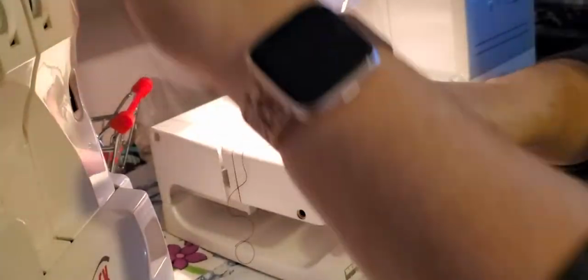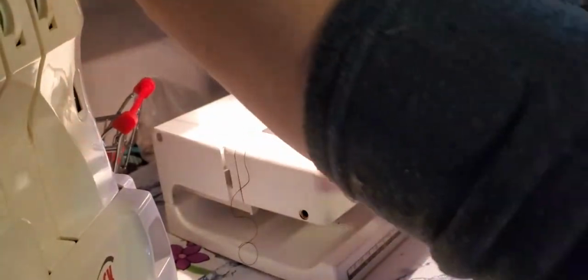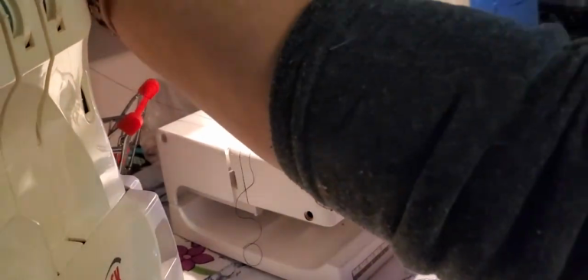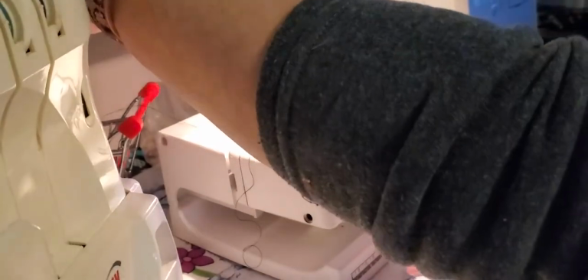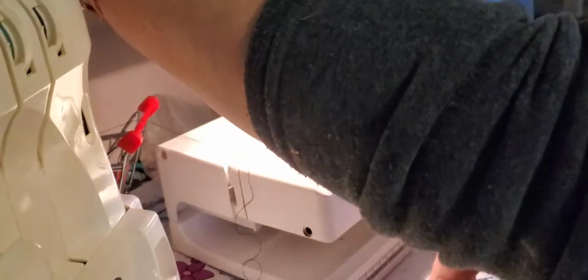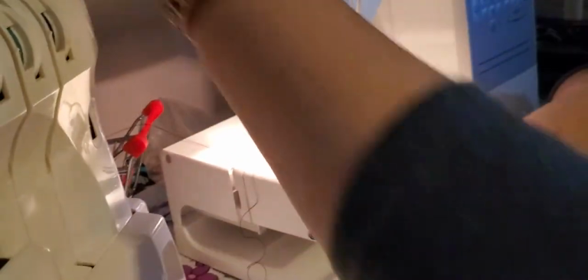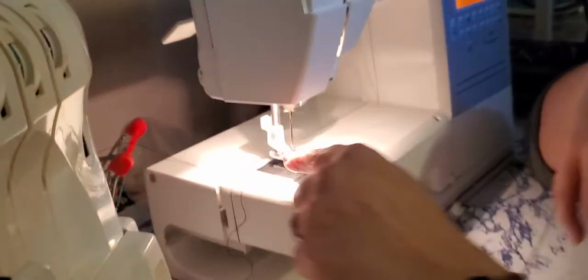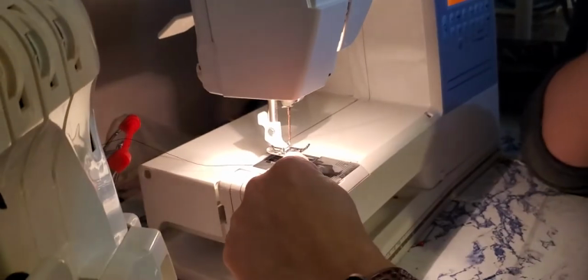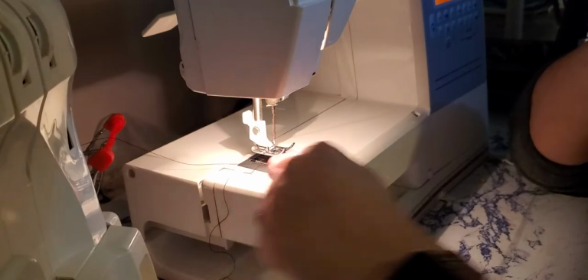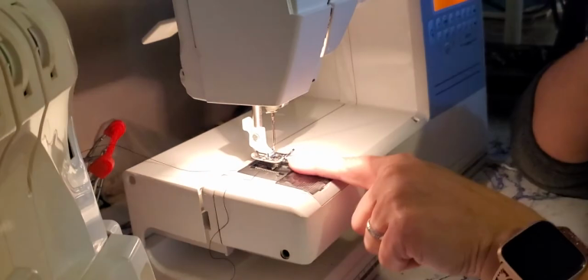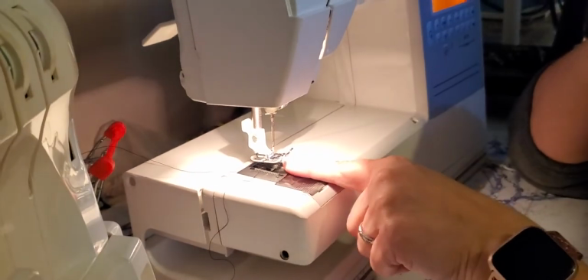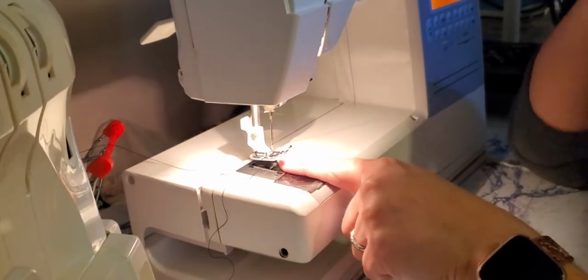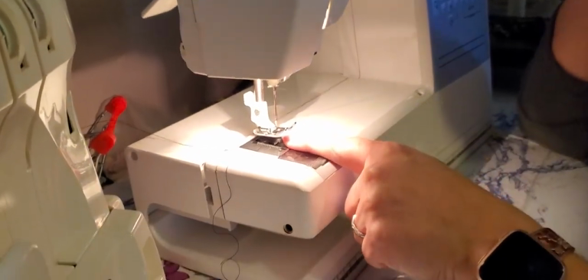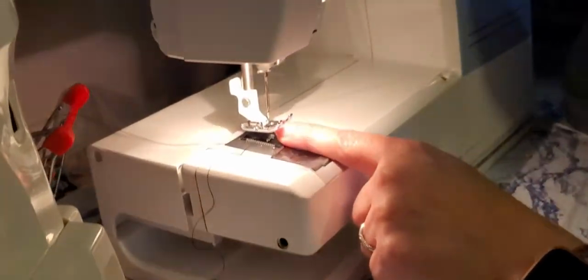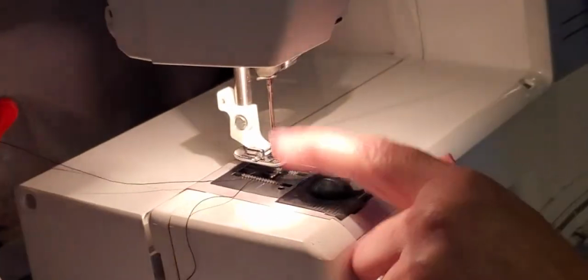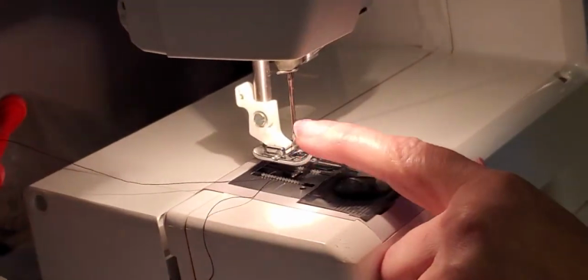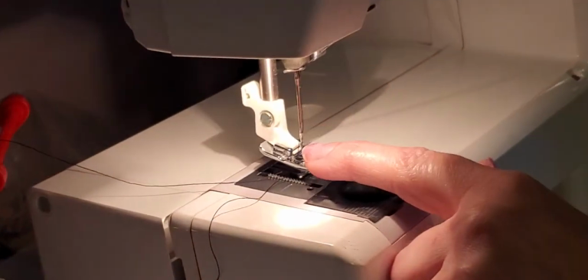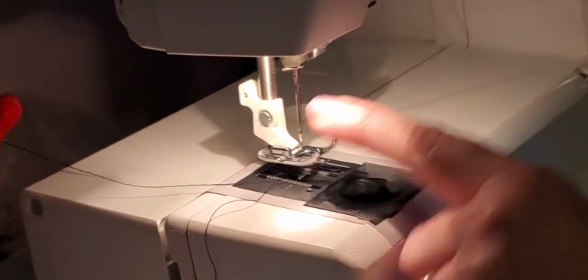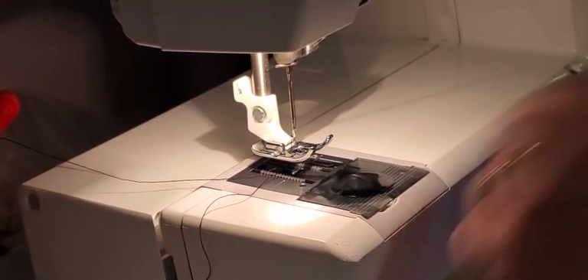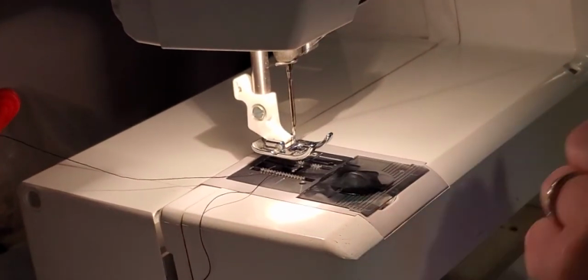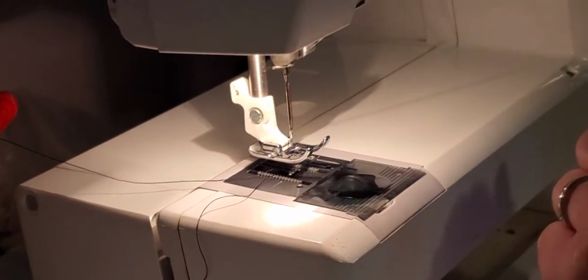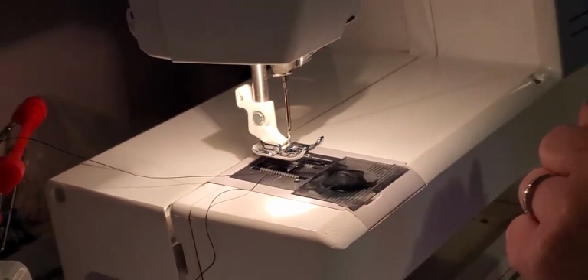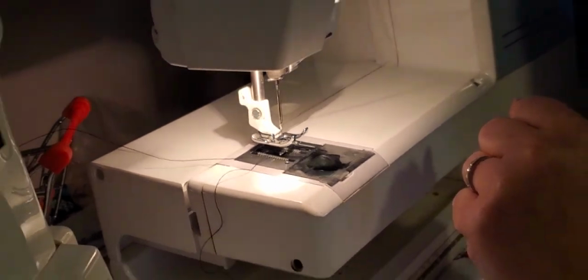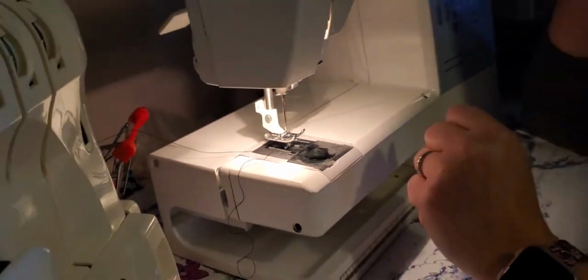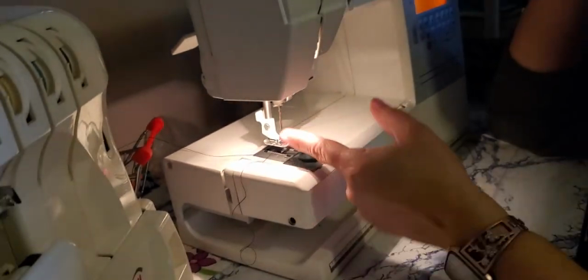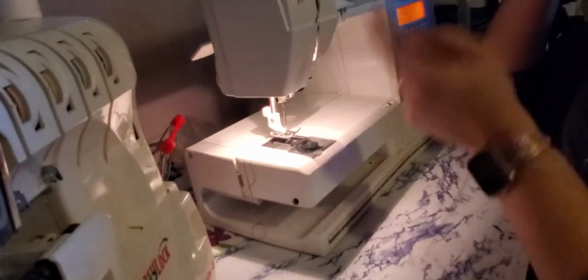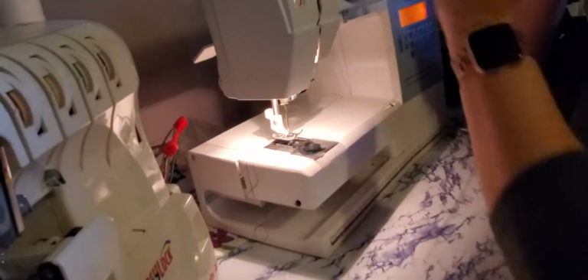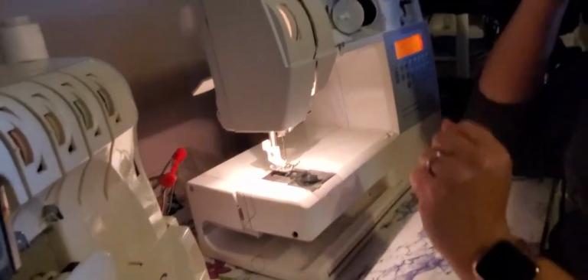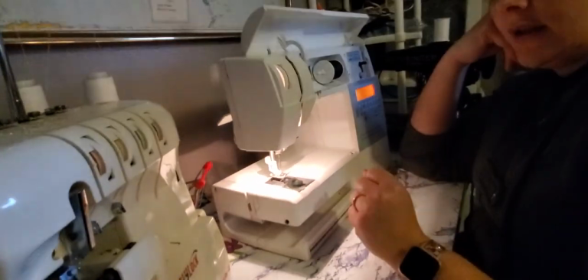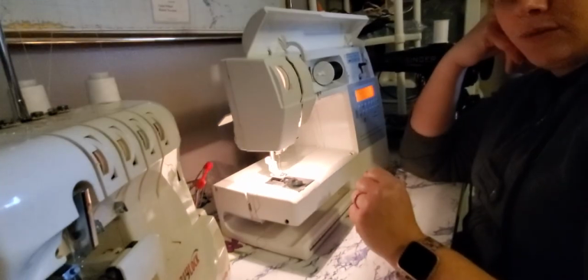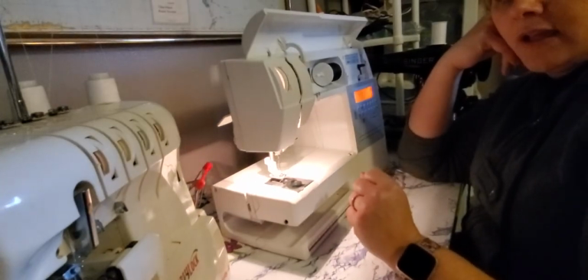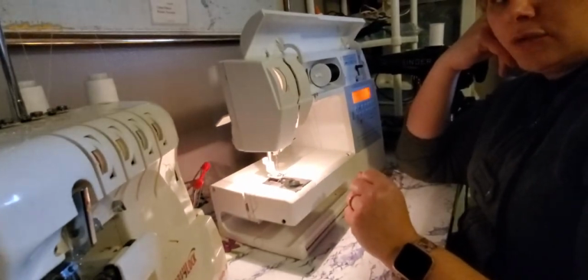Then I will send my thread through the hole in the foot. This is called the presser foot. Now this top thread is ready to sew.